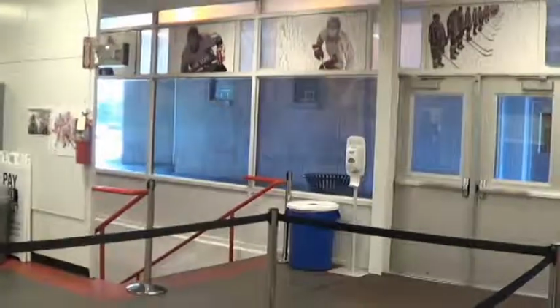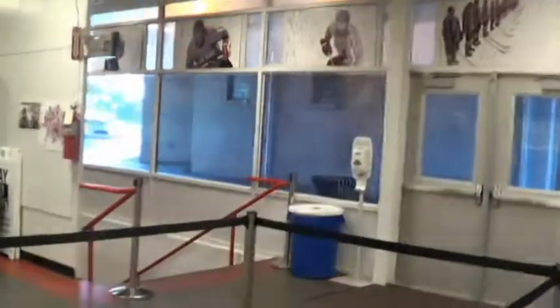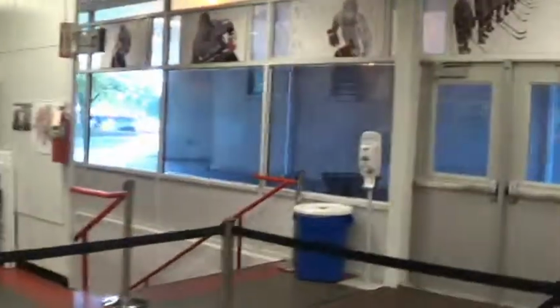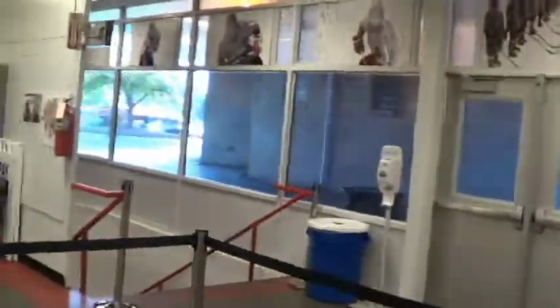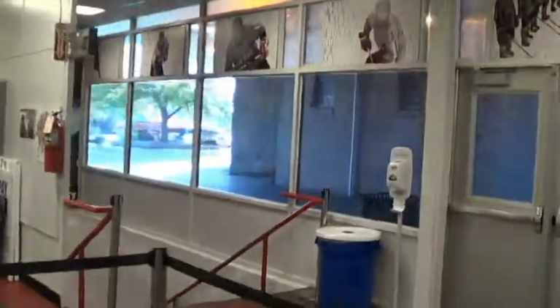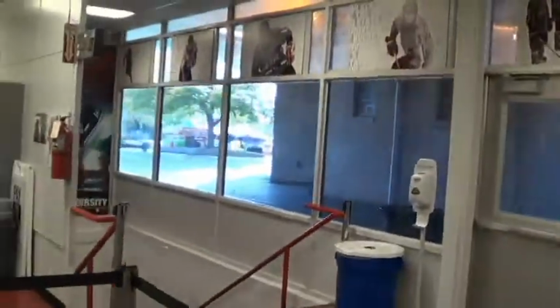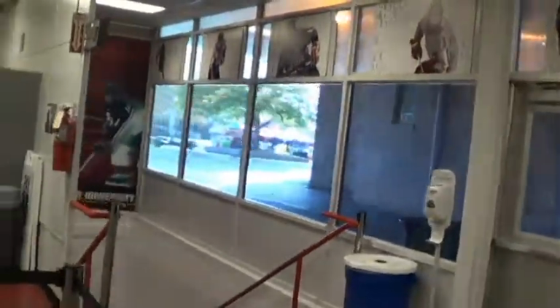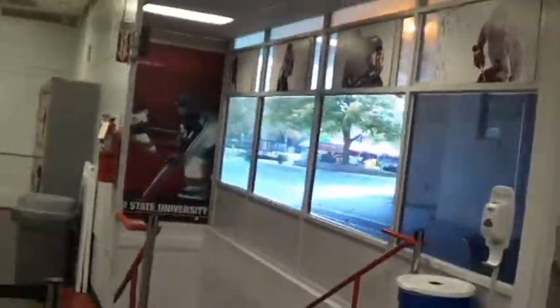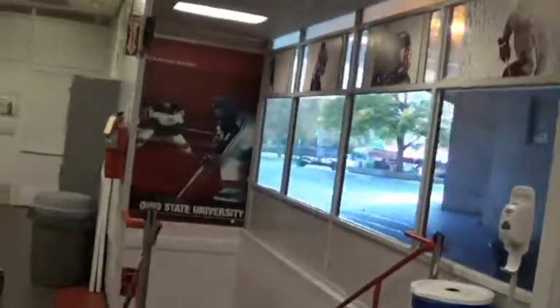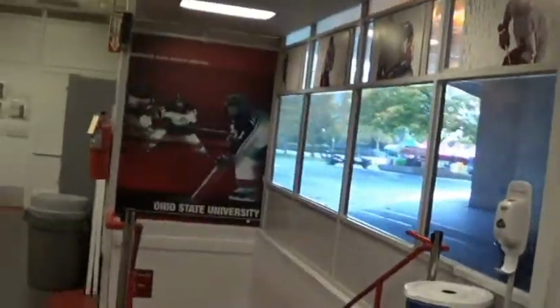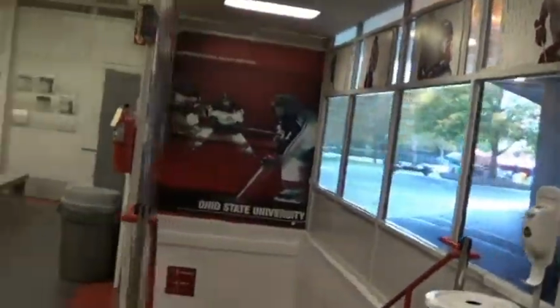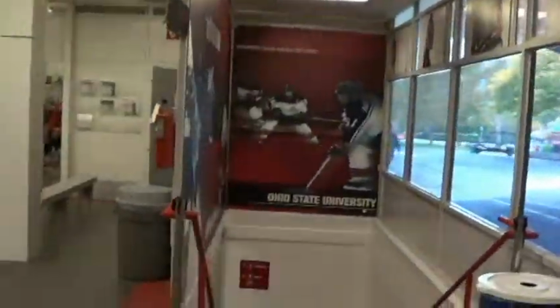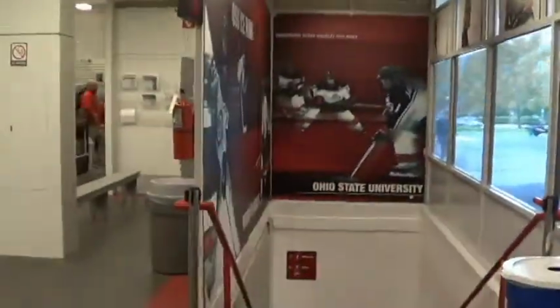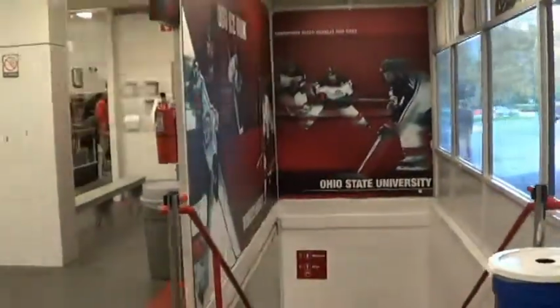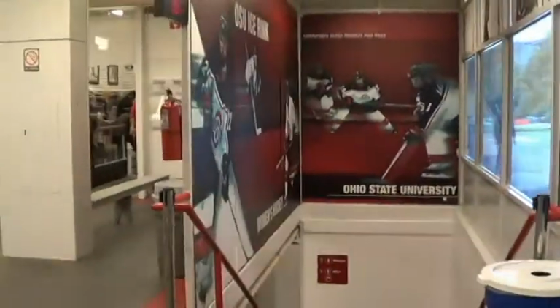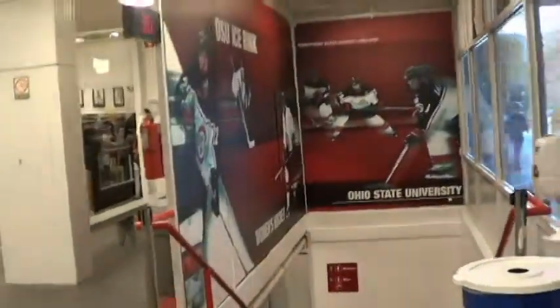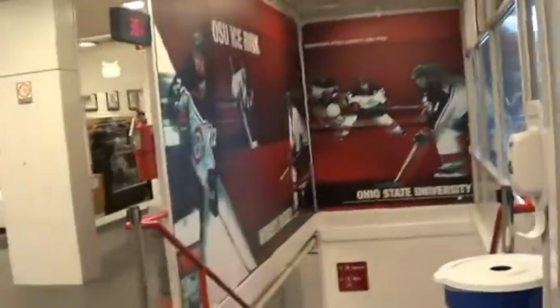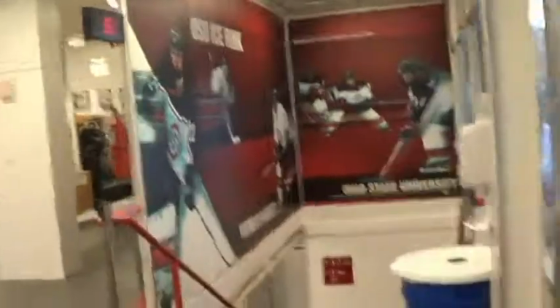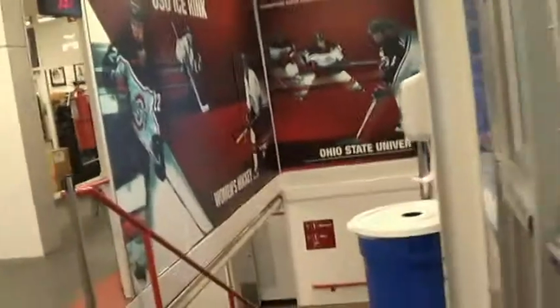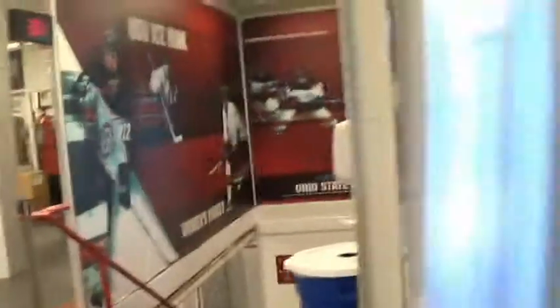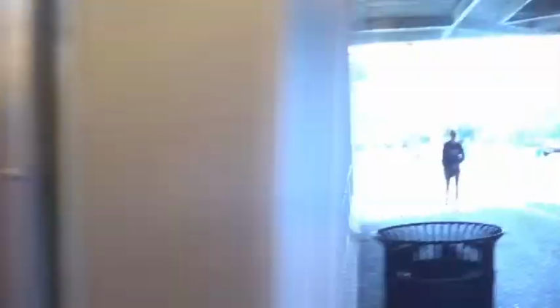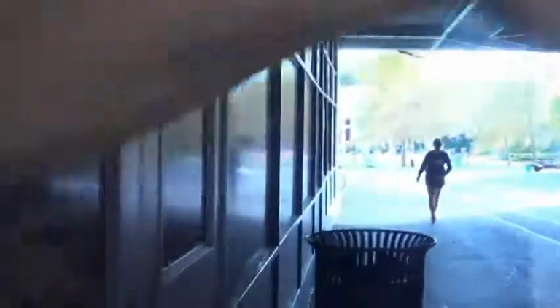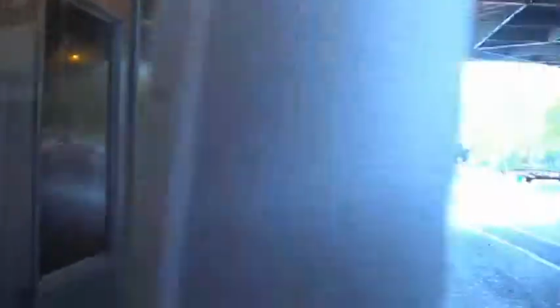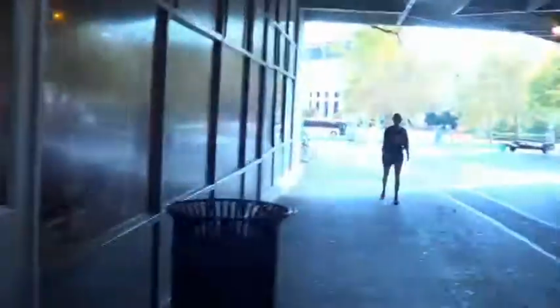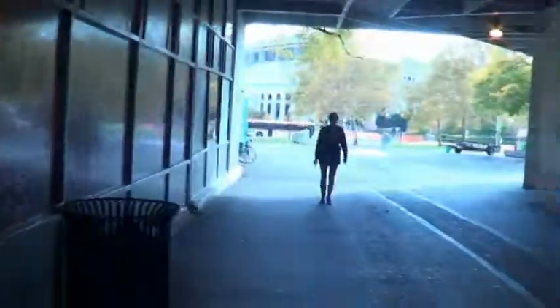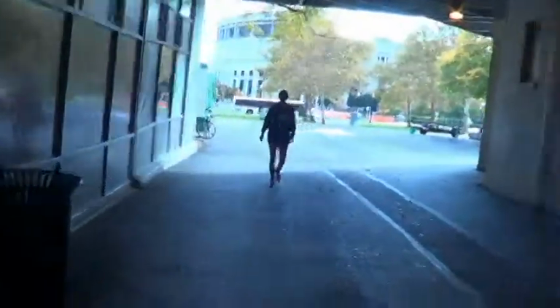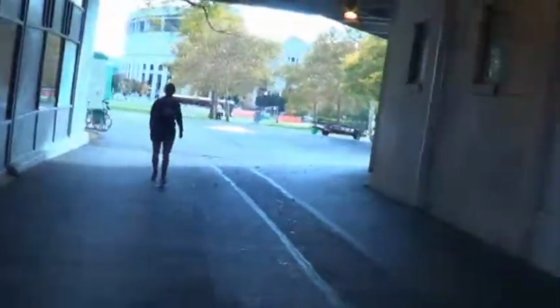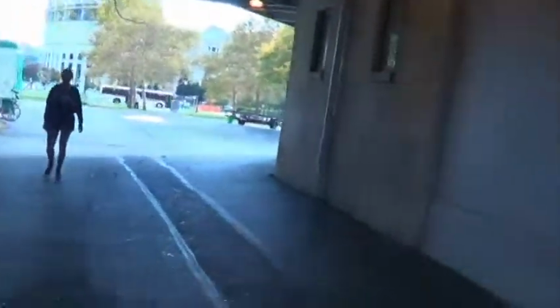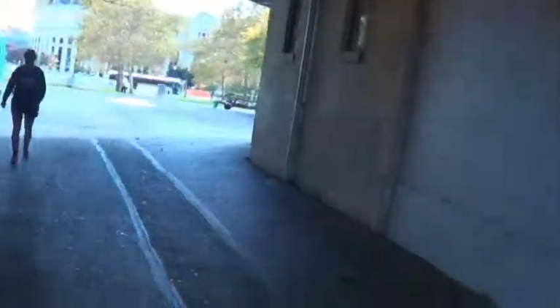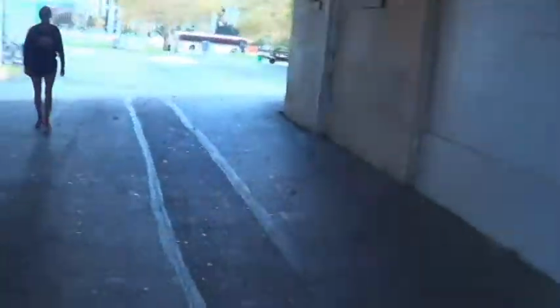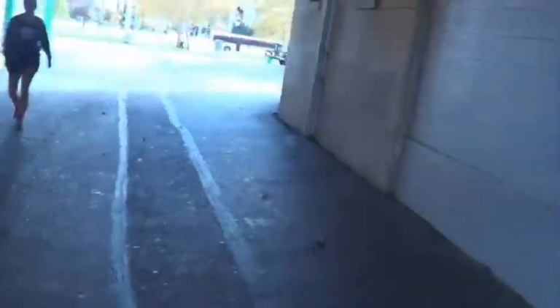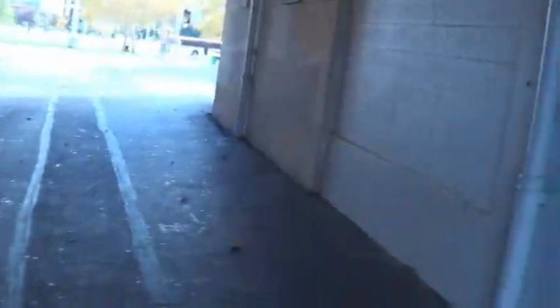And this is a walkout. This goes down towards the locker rooms. Ohio State University women's hockey. Again, this goes out into the parking area.